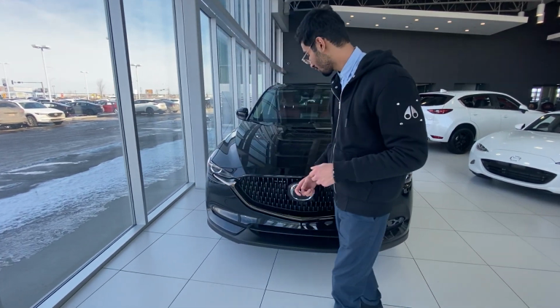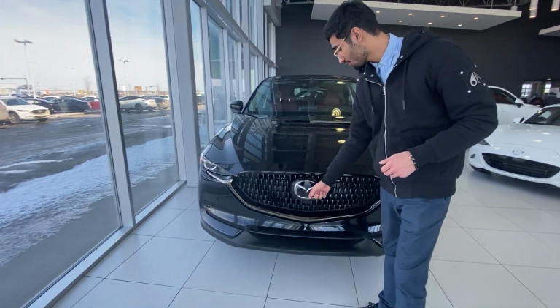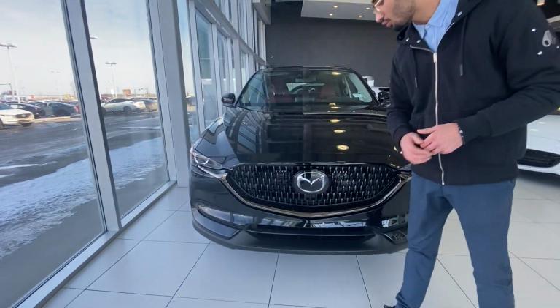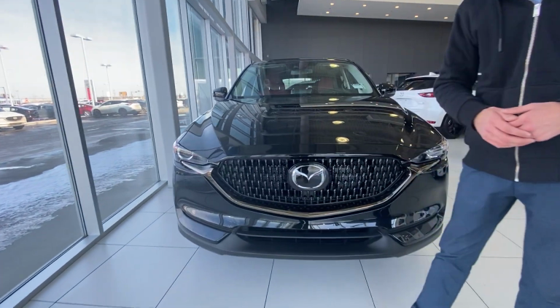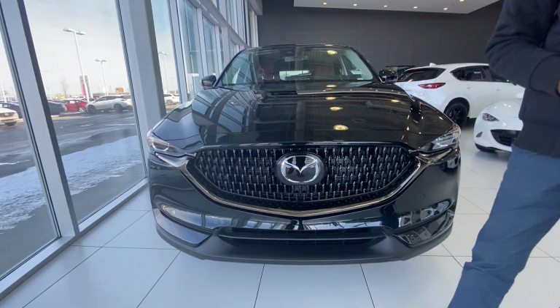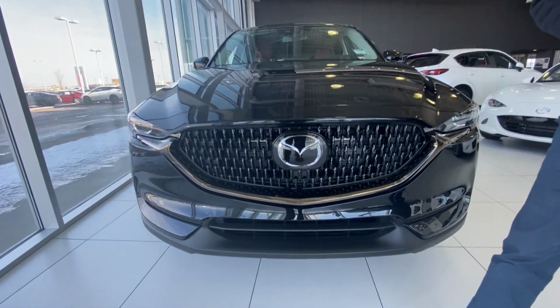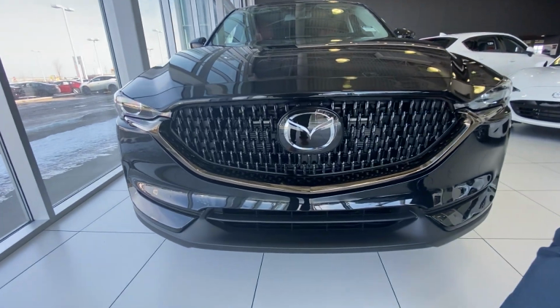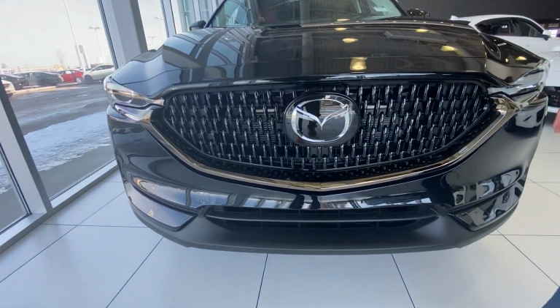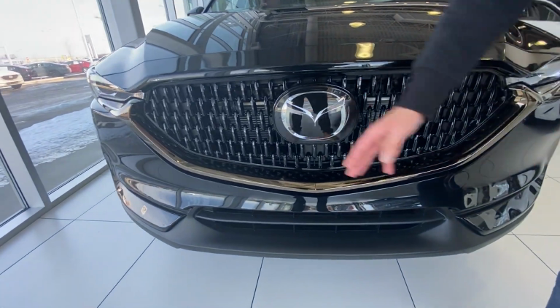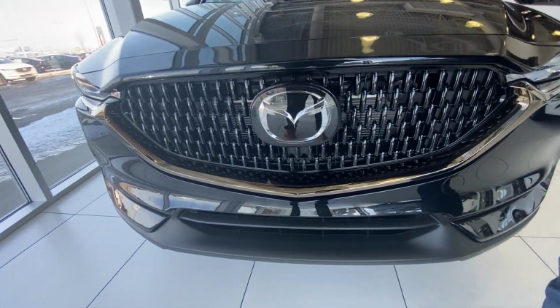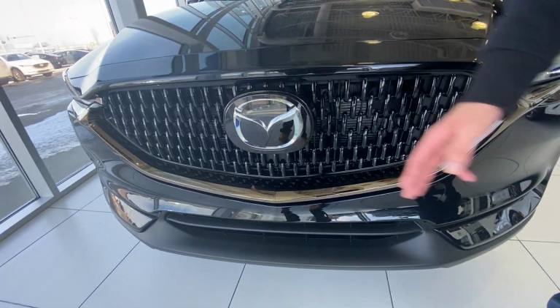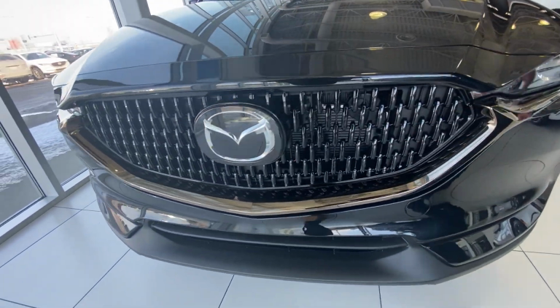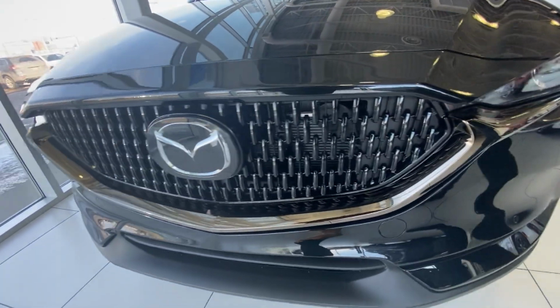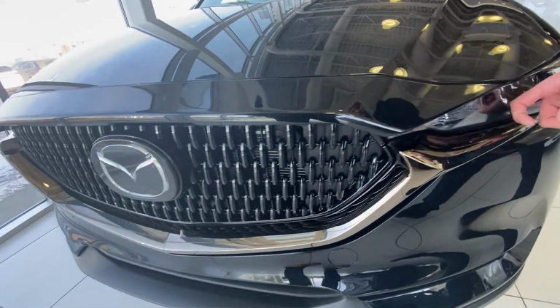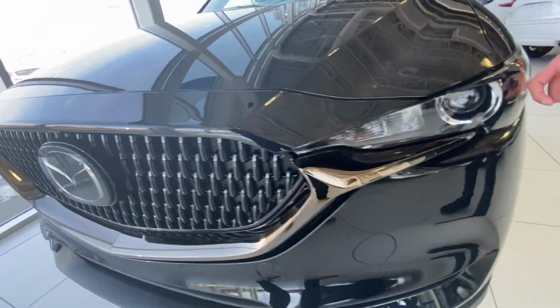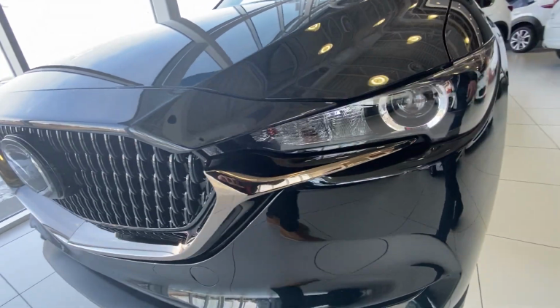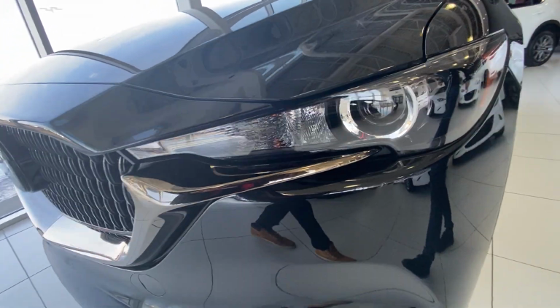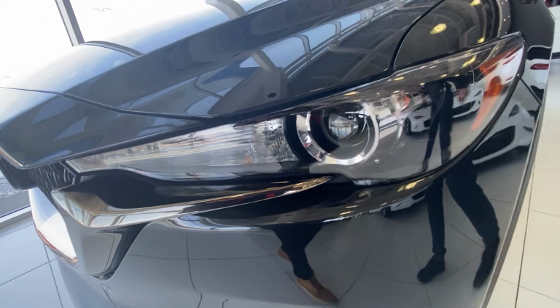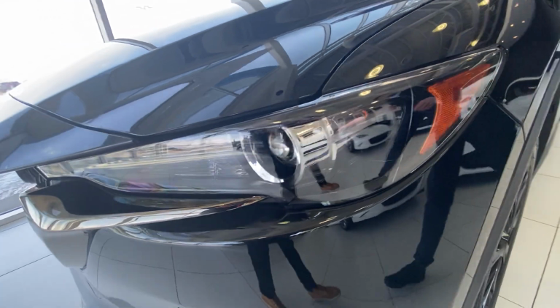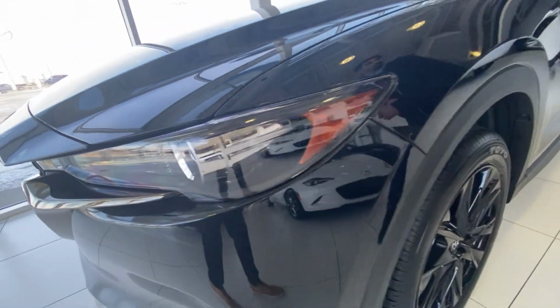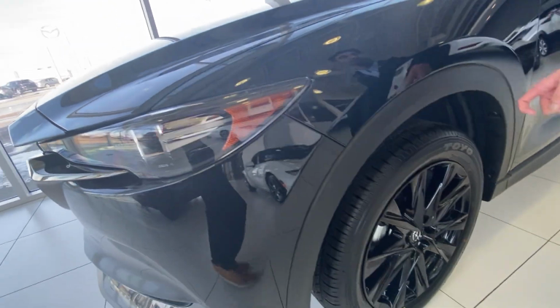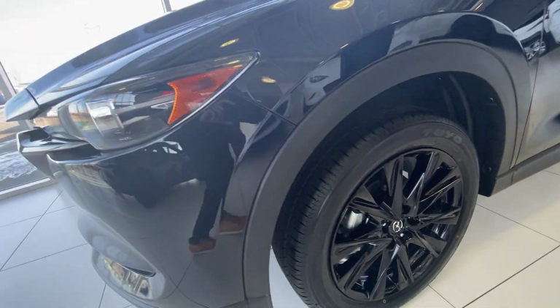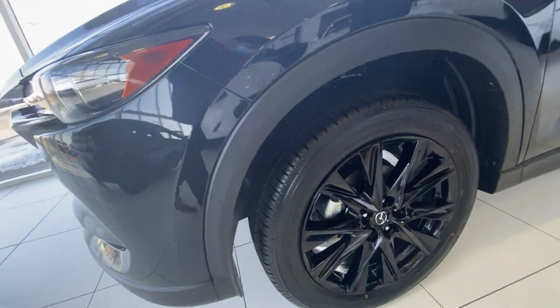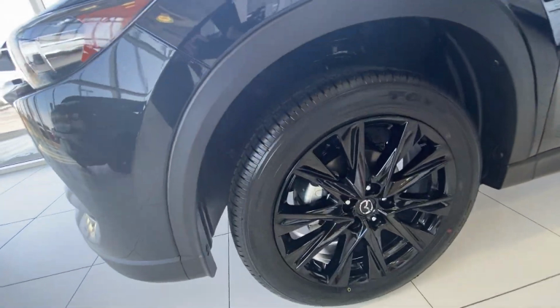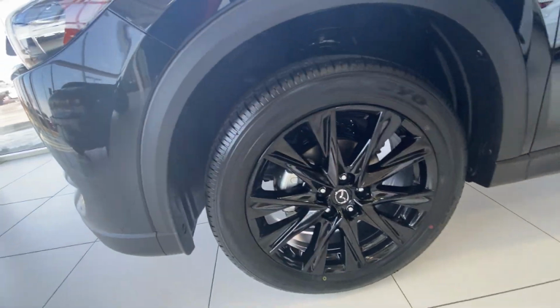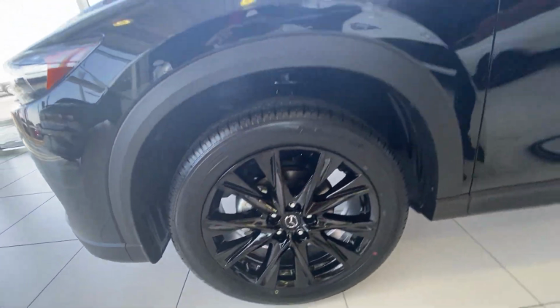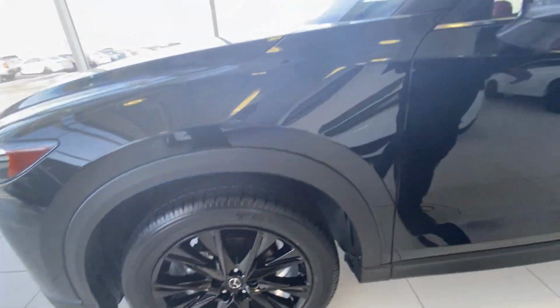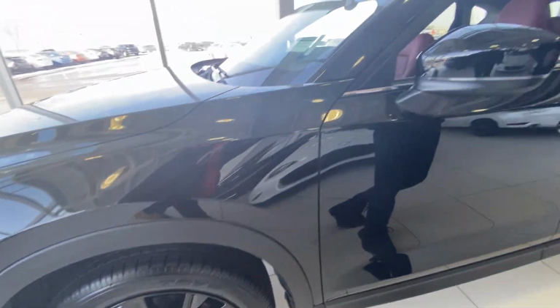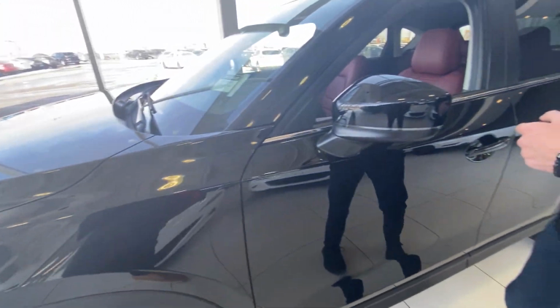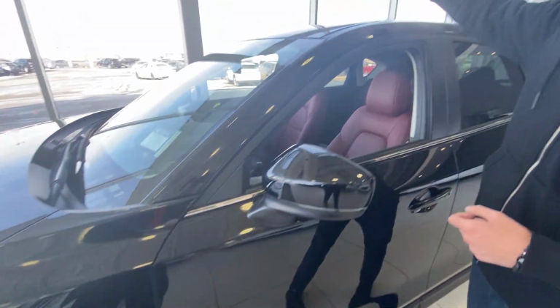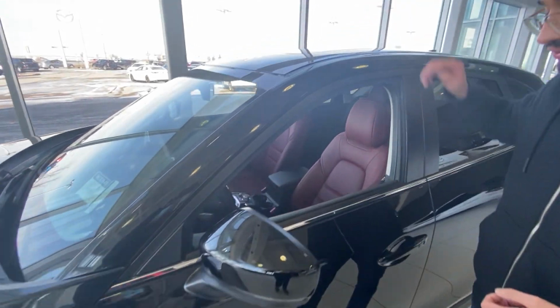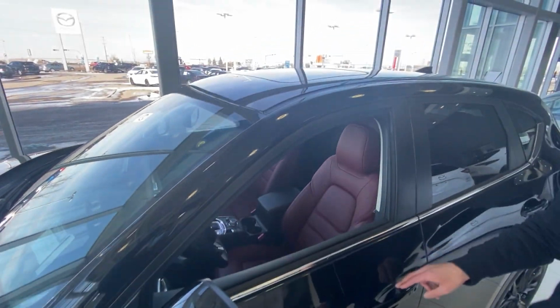You've got your advanced radar cruise control right there in the logo. Bronze finishing around the grille over here. Wraparound LED smart headlights. You've got your blacked out rims over here, blacked out mirror cap, and a power sunroof.